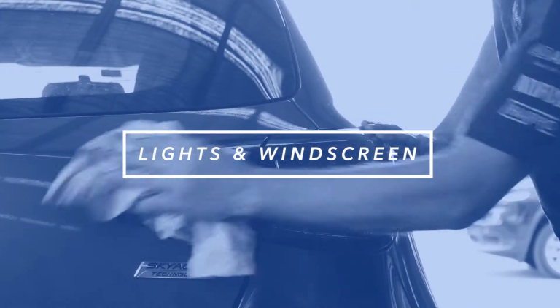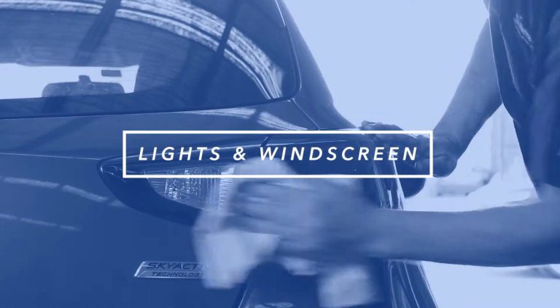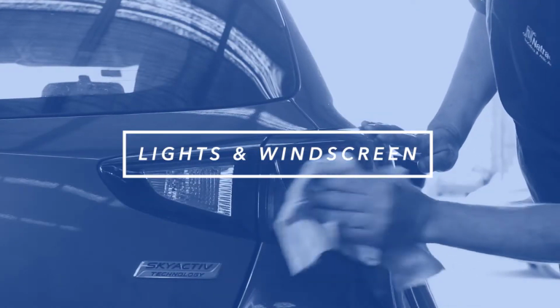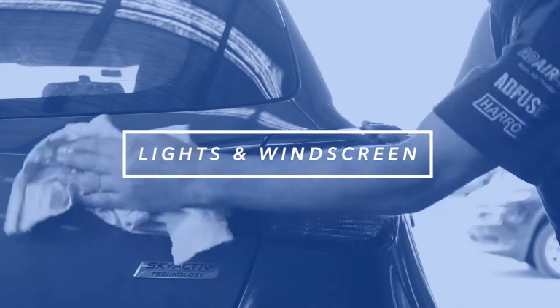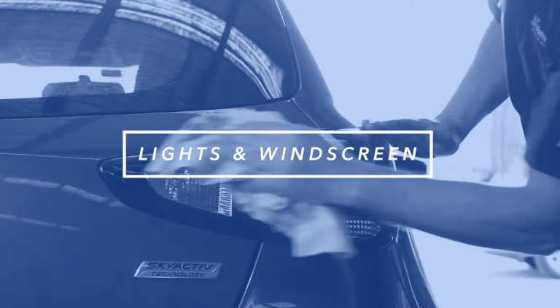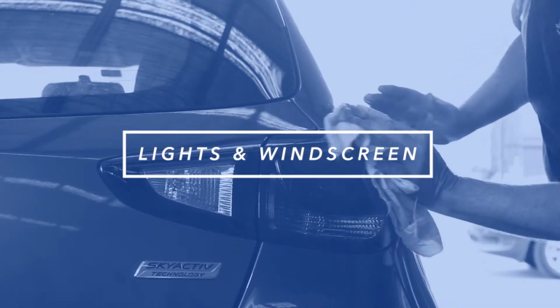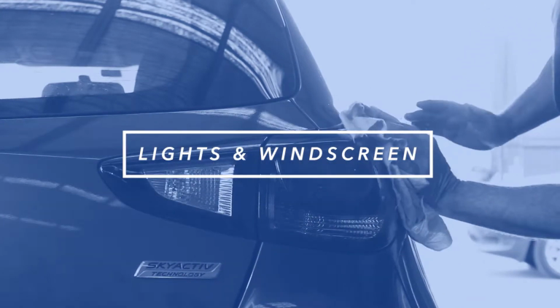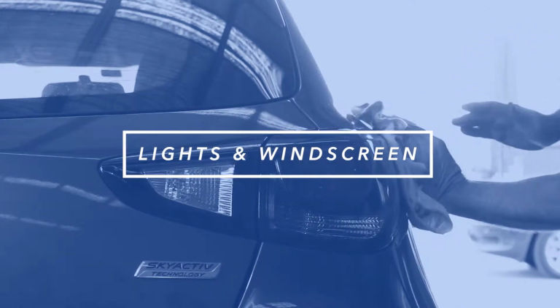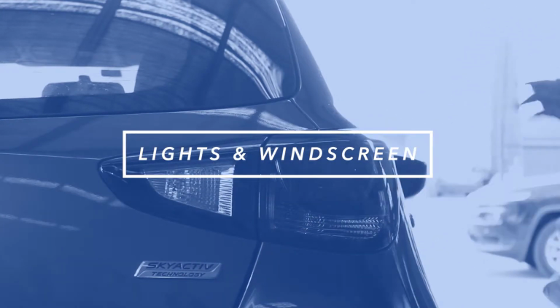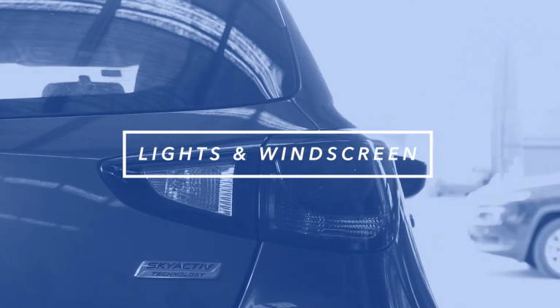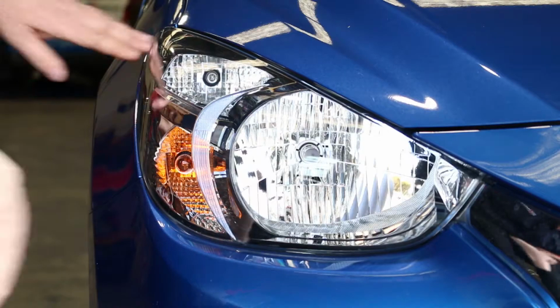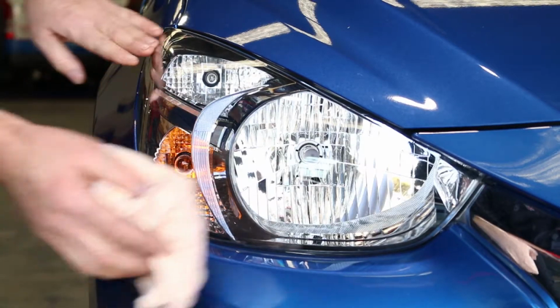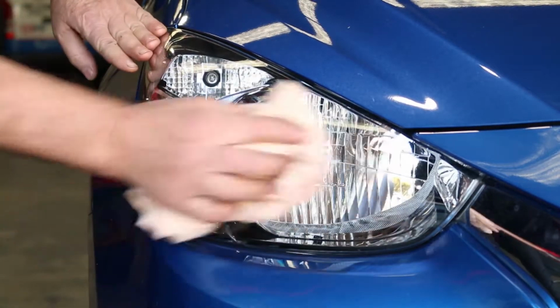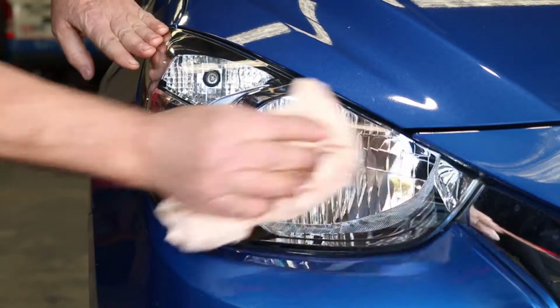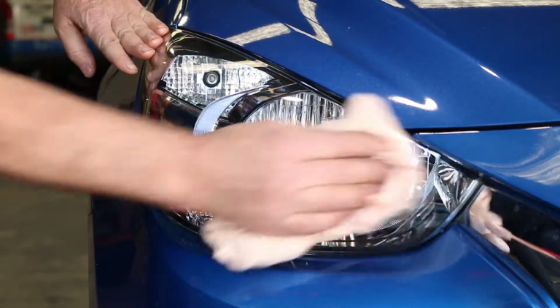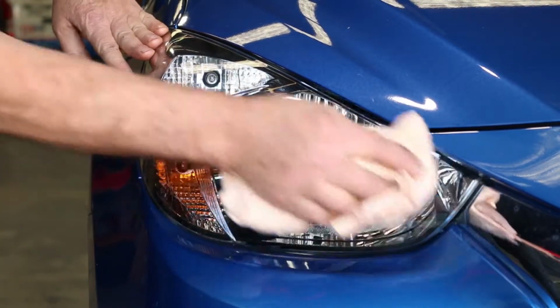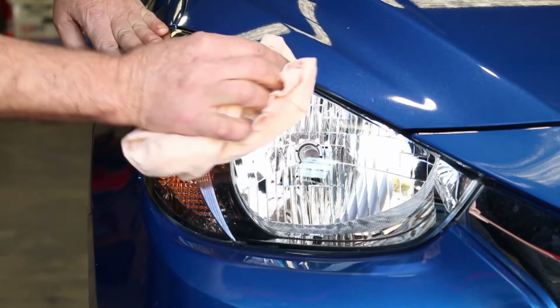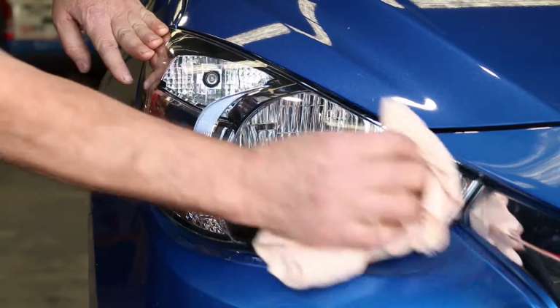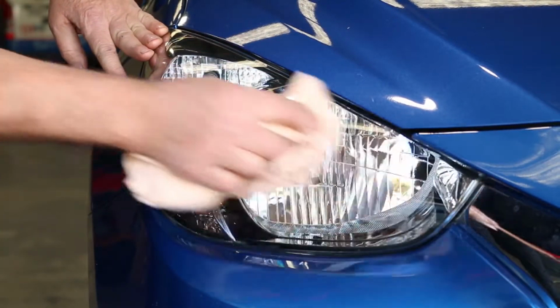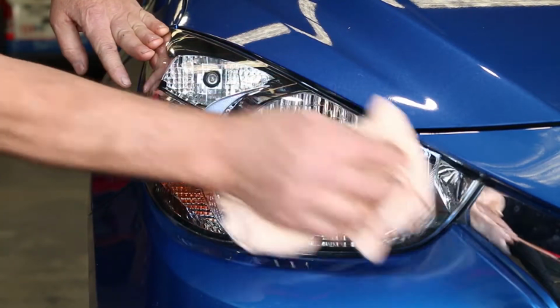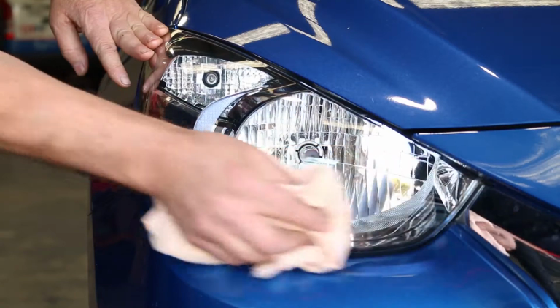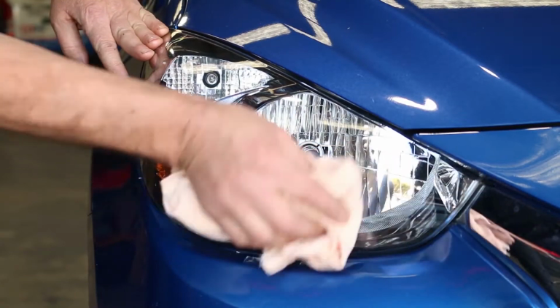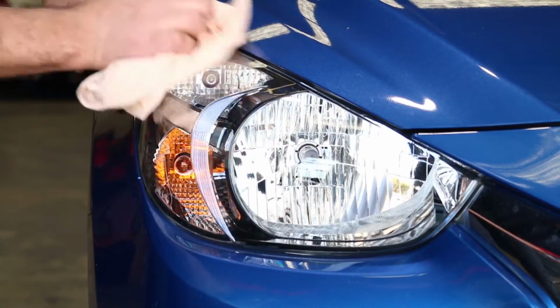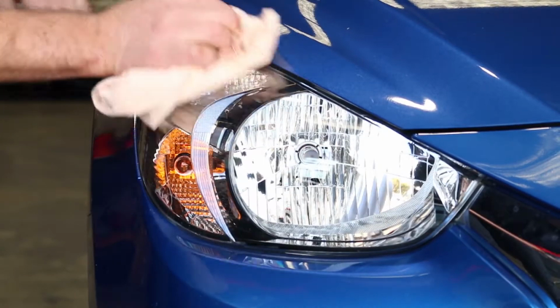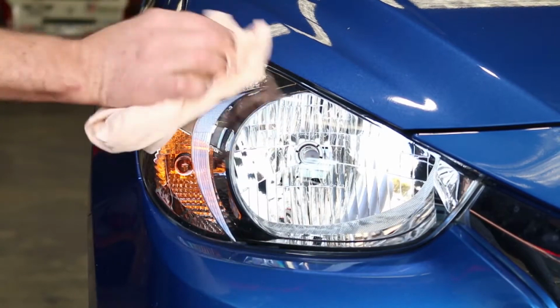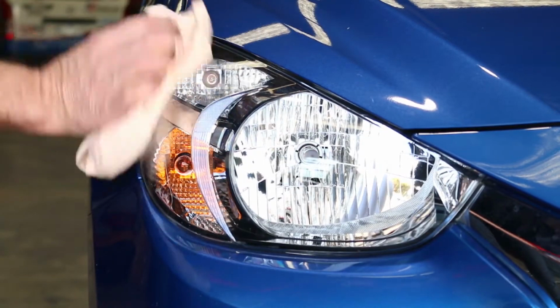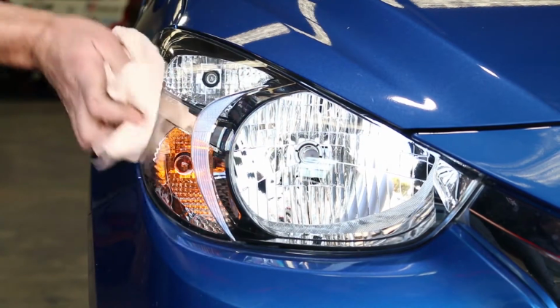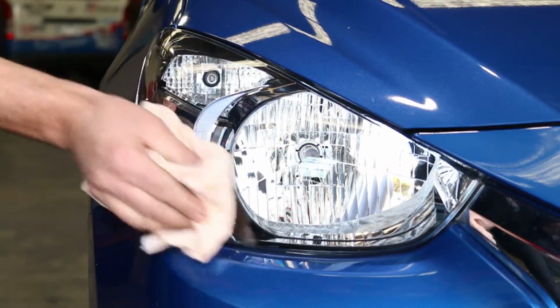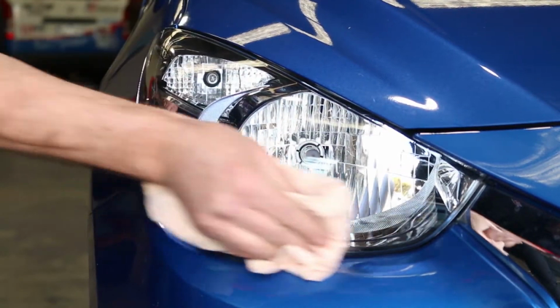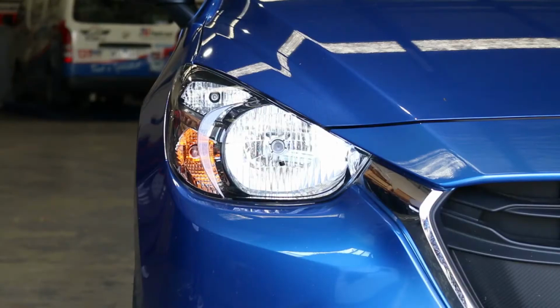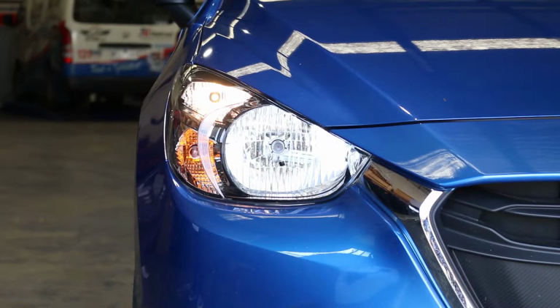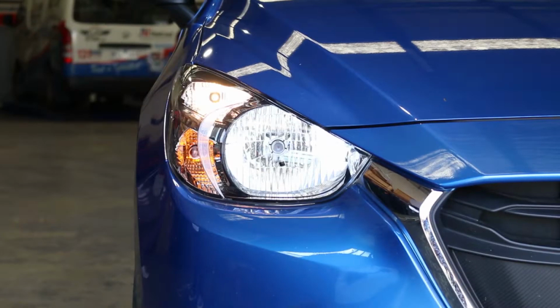Inspect all lights and bulbs and replace any burned out bulbs. Periodically clean dirt and insects from all lenses. To prevent scratching, never use a dry rag.